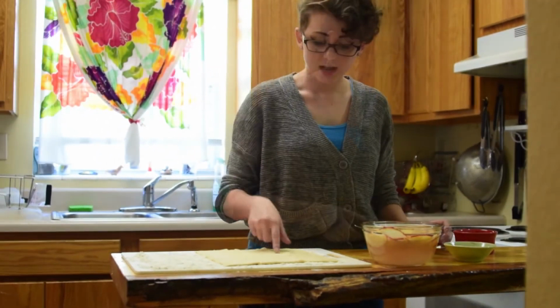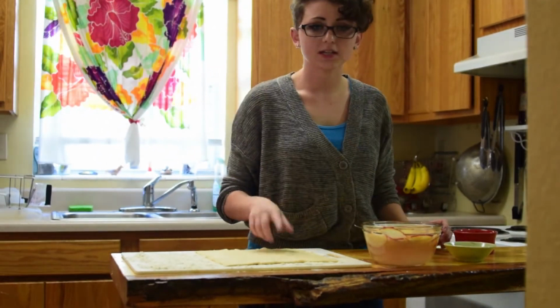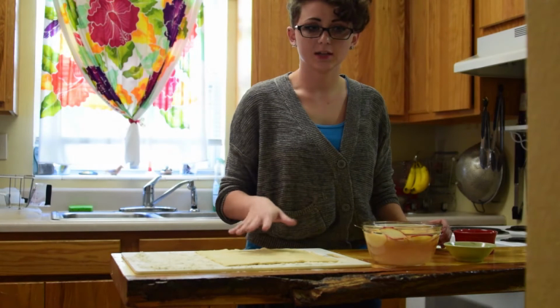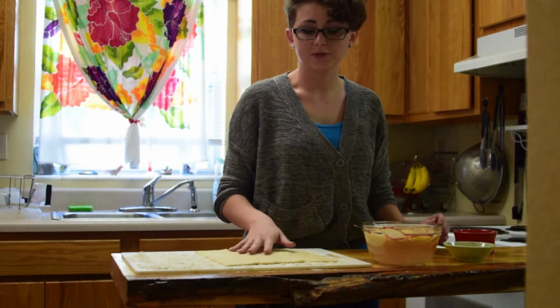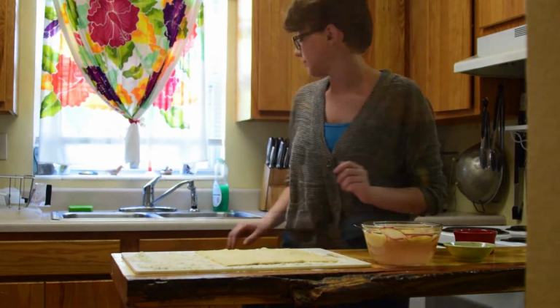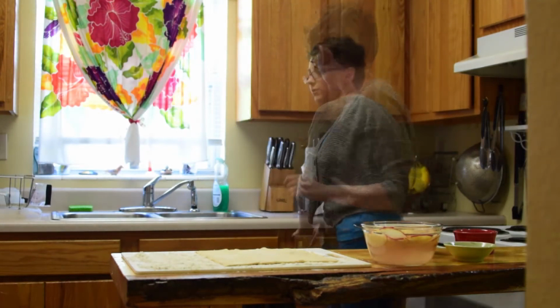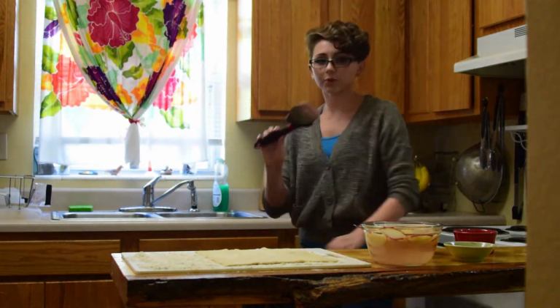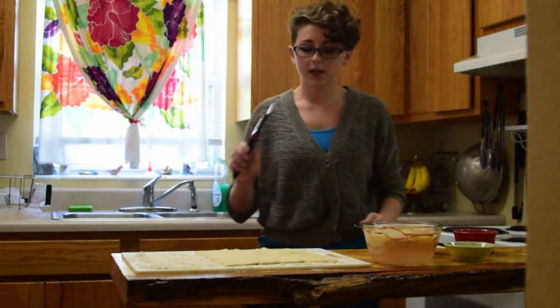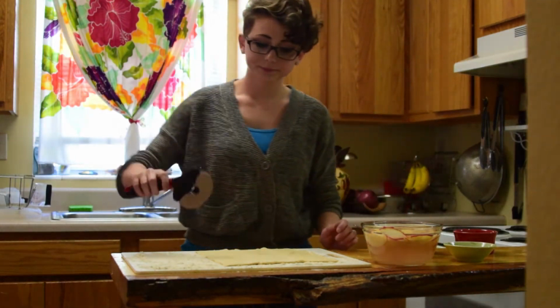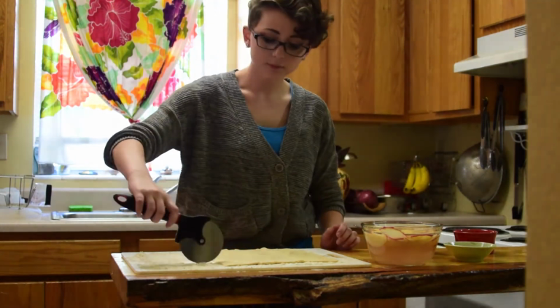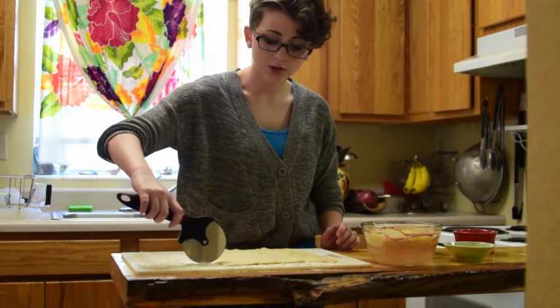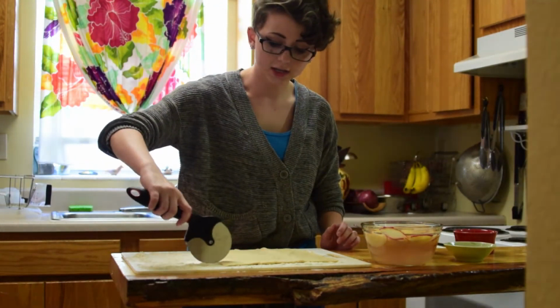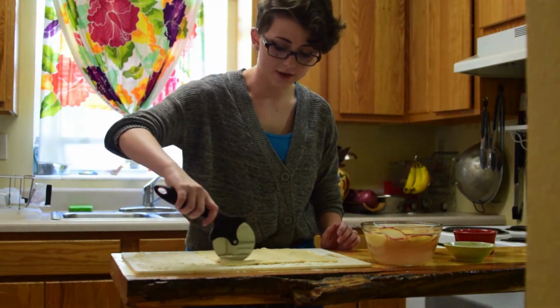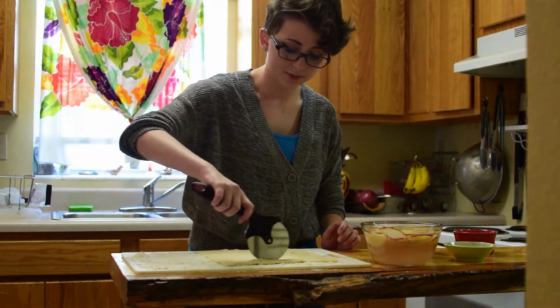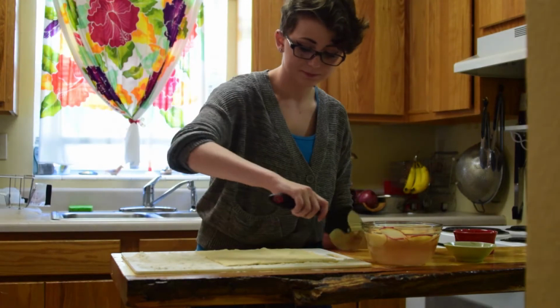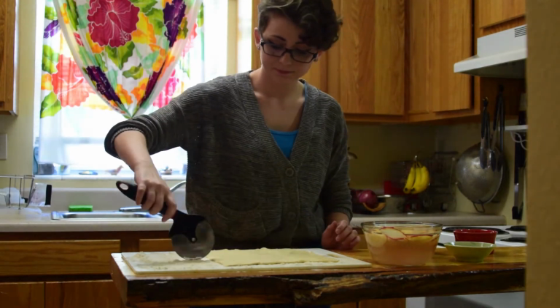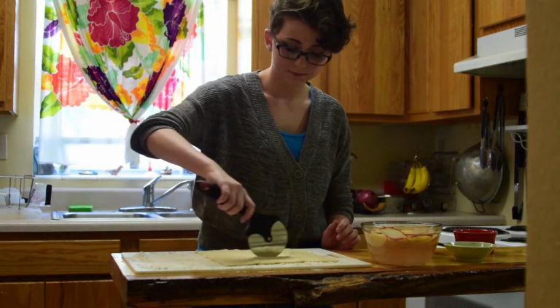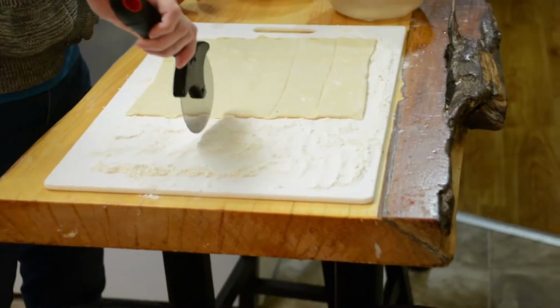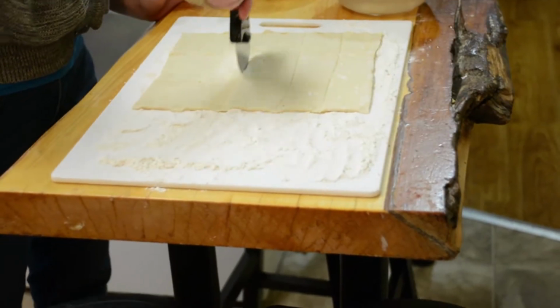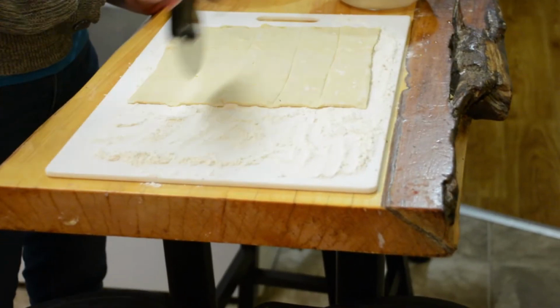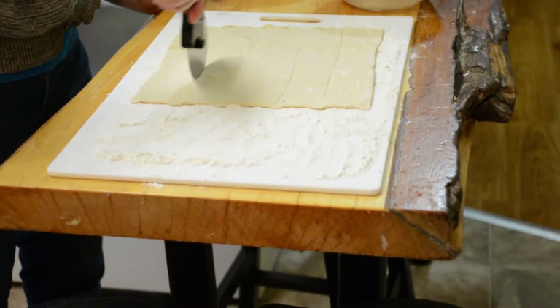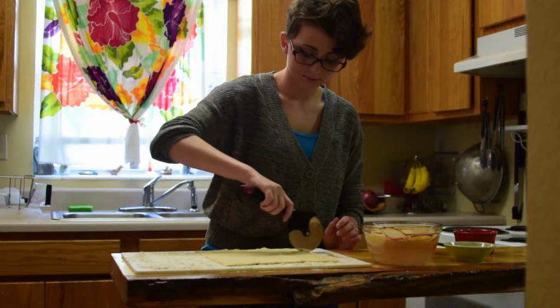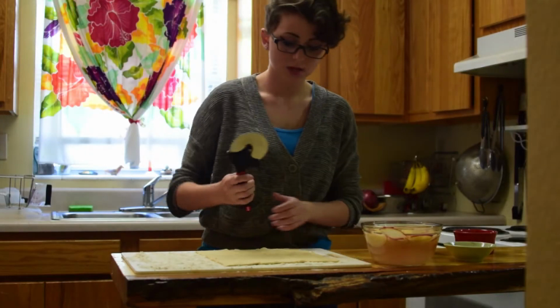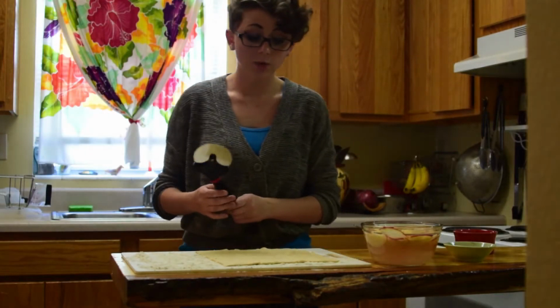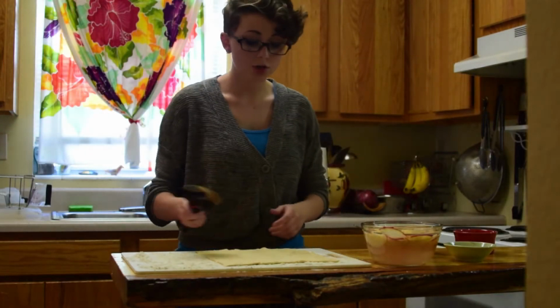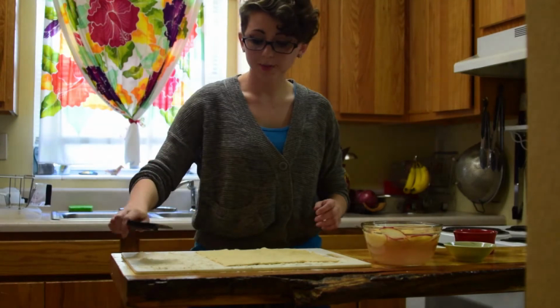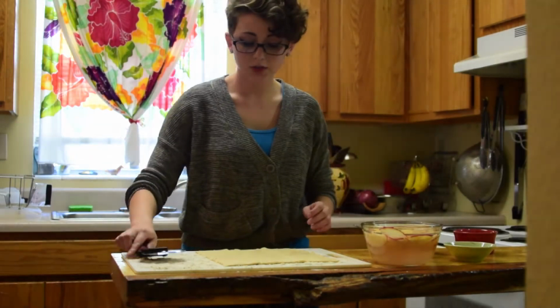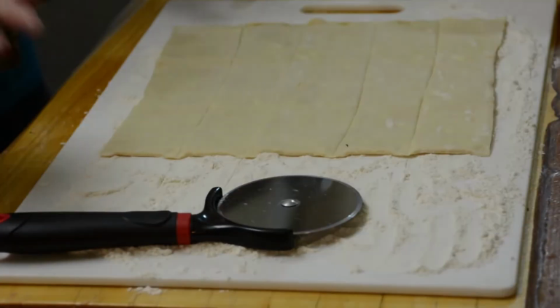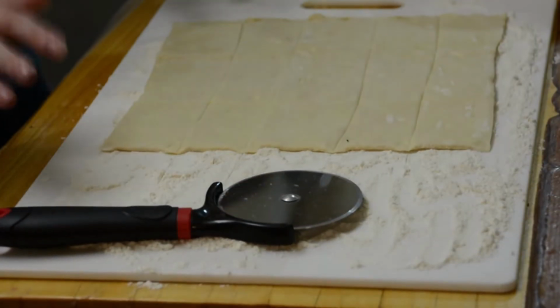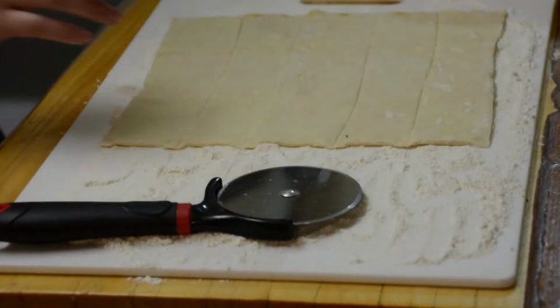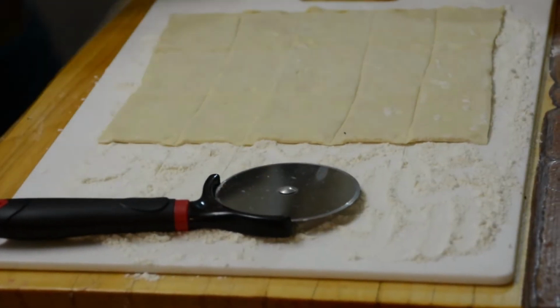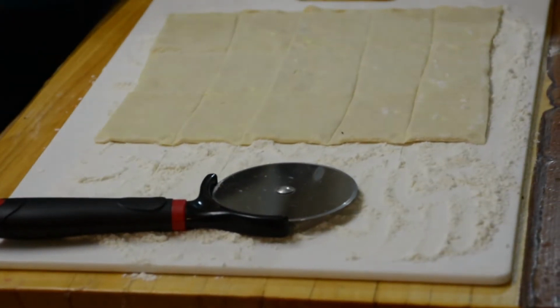Now we need to cut the puff pastry sheet — just a regular pizza cutter. You're going to cut it into five strips, and you want to make sure your puff pastry sheet is on a lightly floured board.